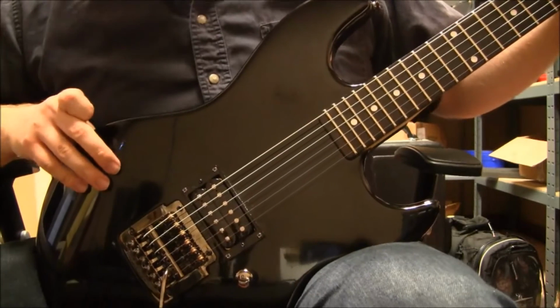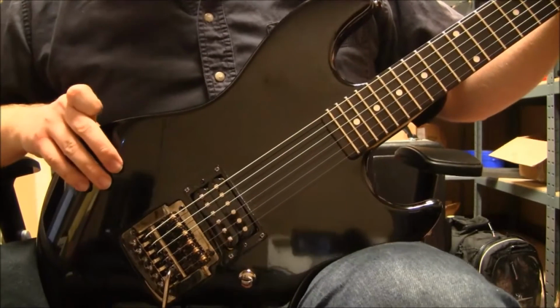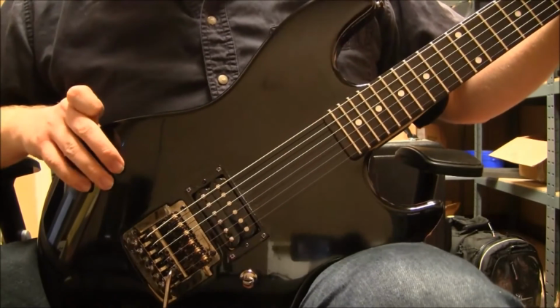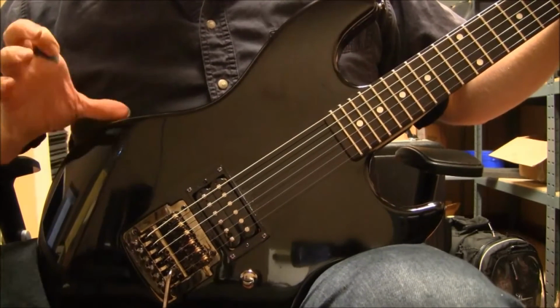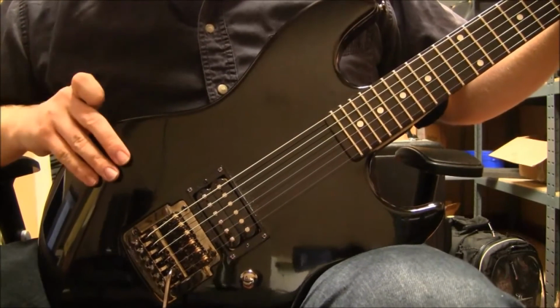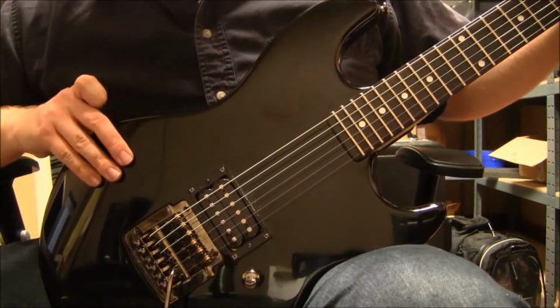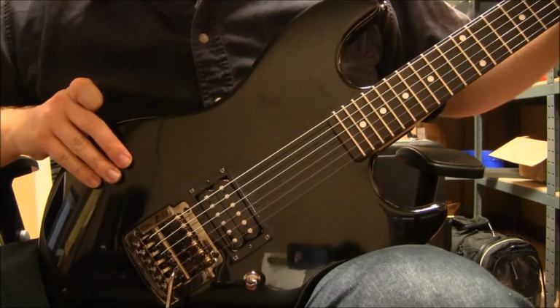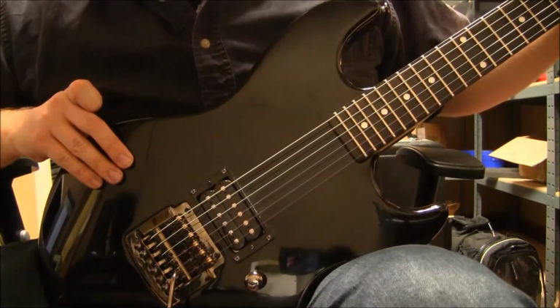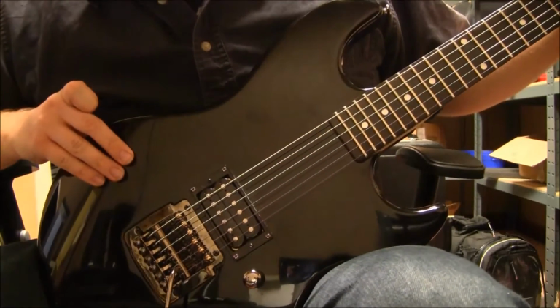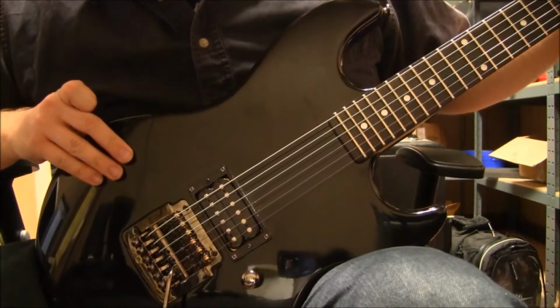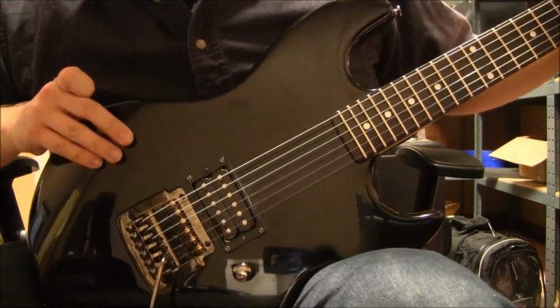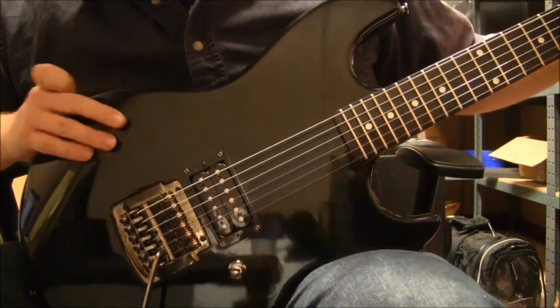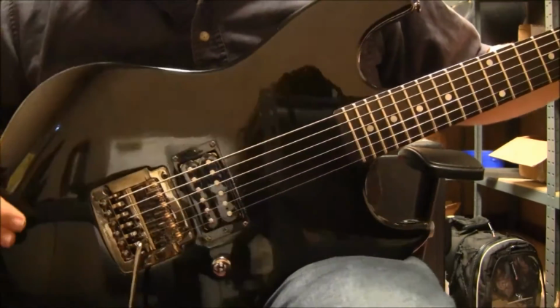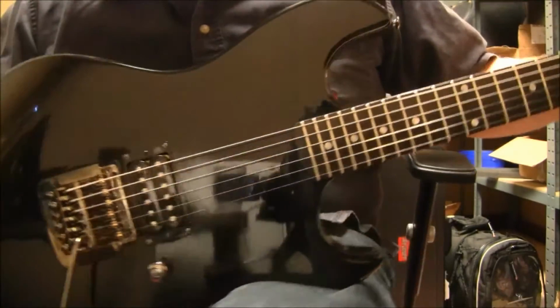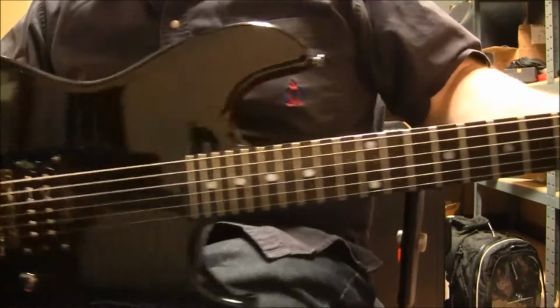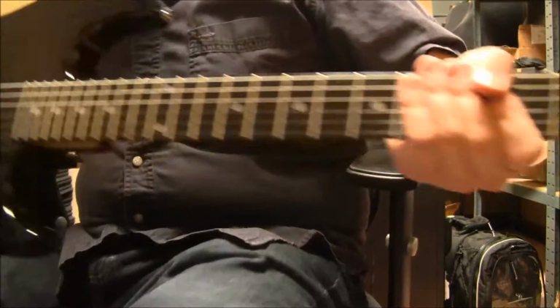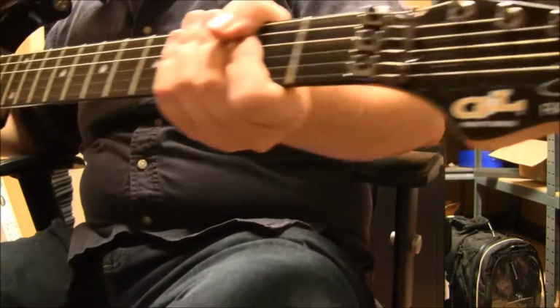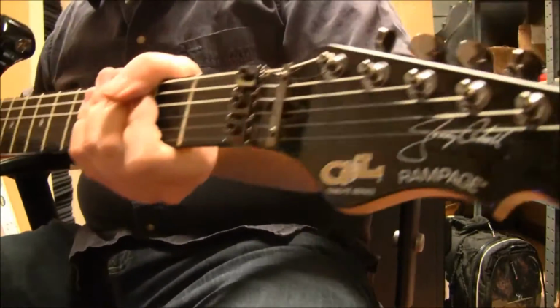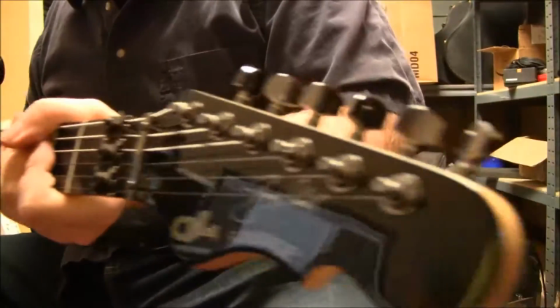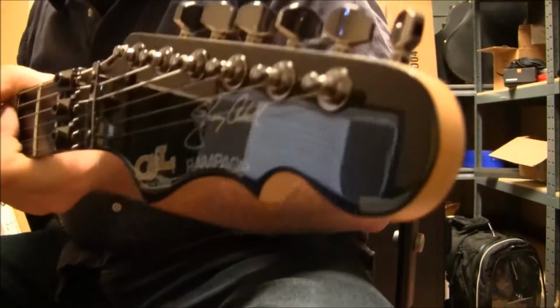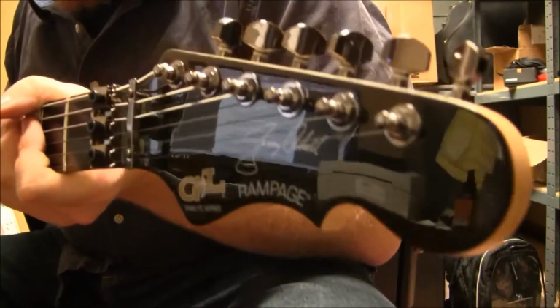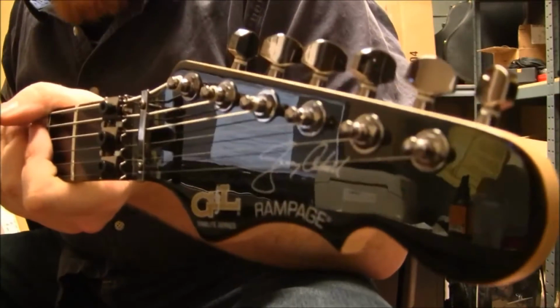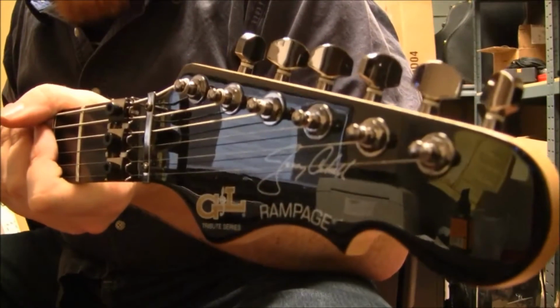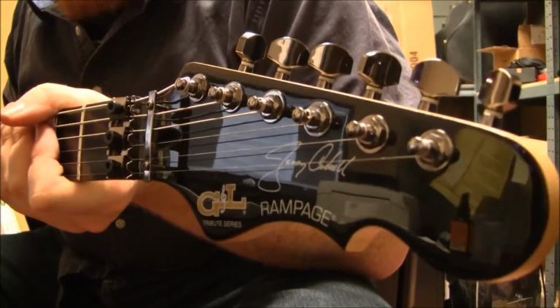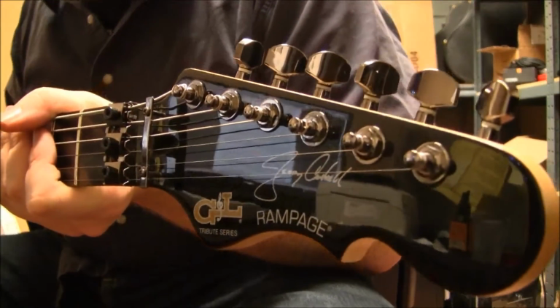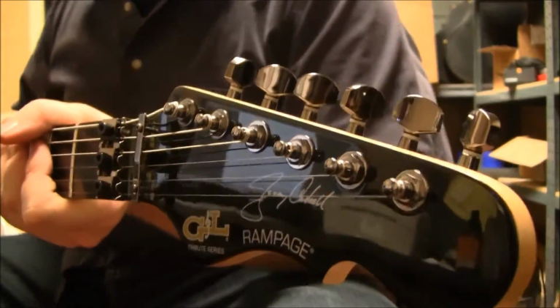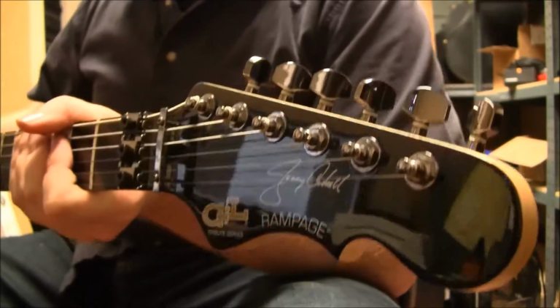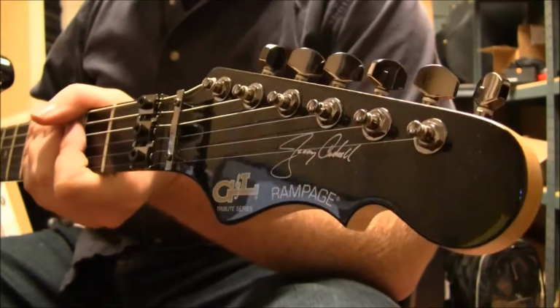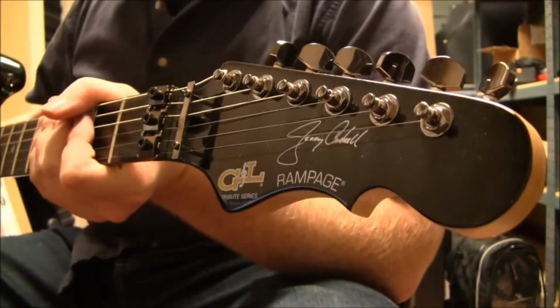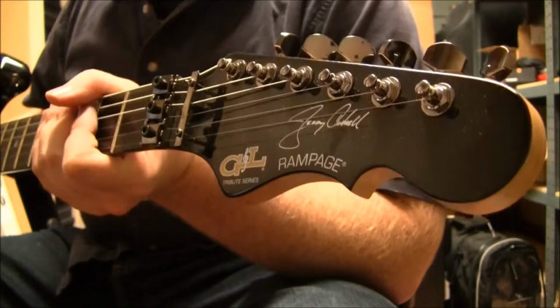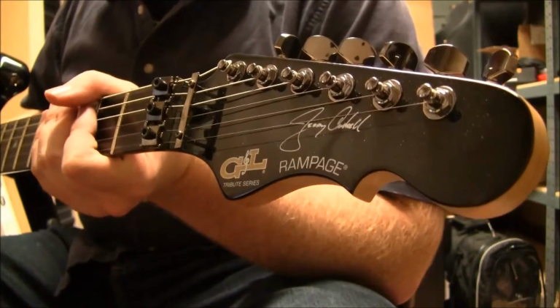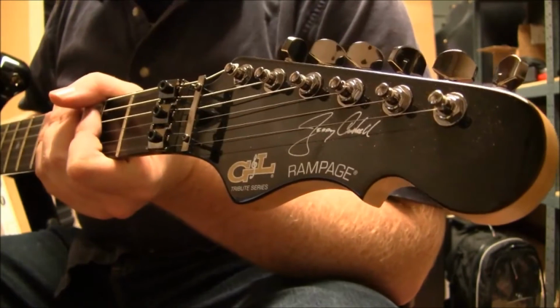Hello folks, this is Sam with B-Sharp Guitars. With me today is a G&L Rampage Cherry Cantrell Signature Model from the Tribute Series.